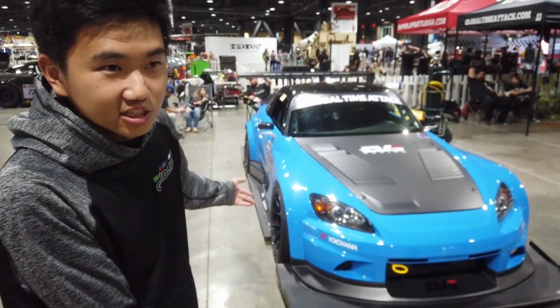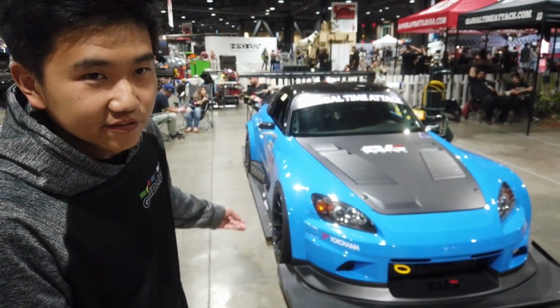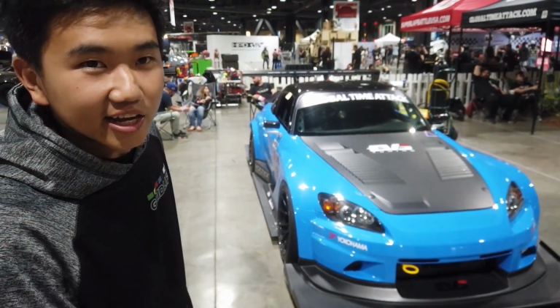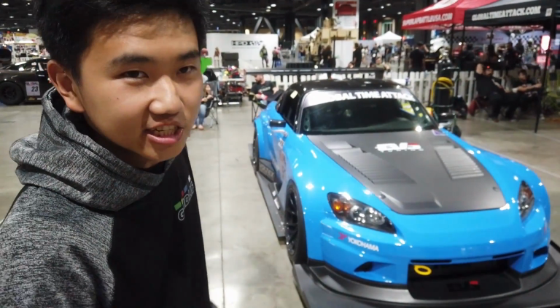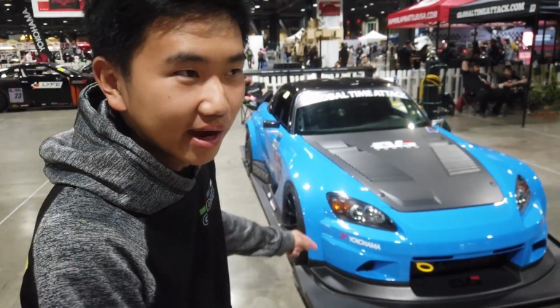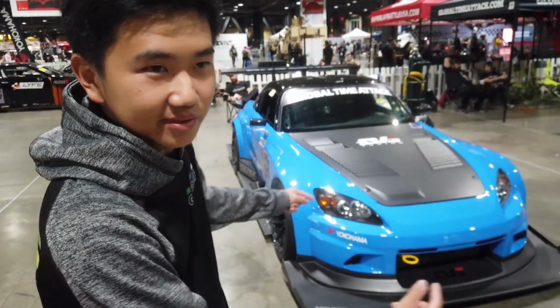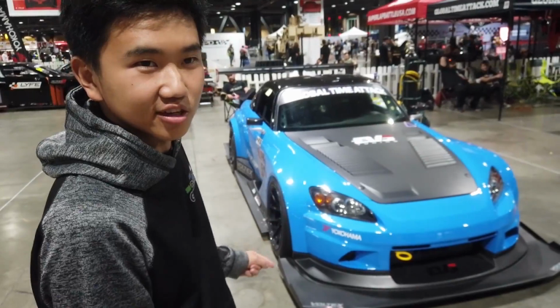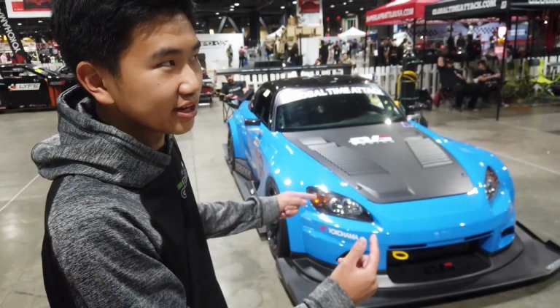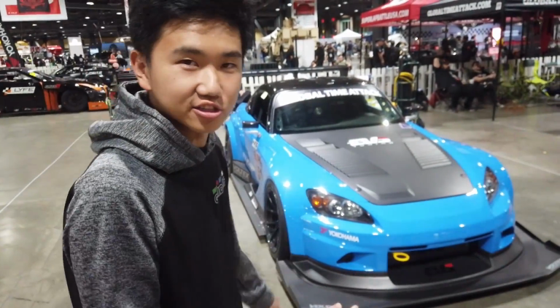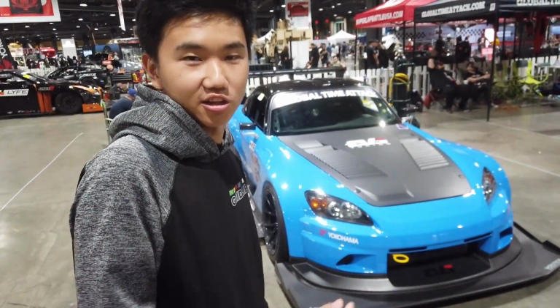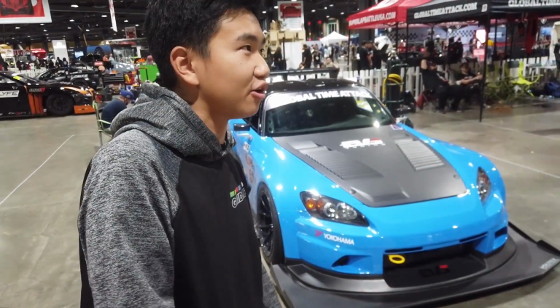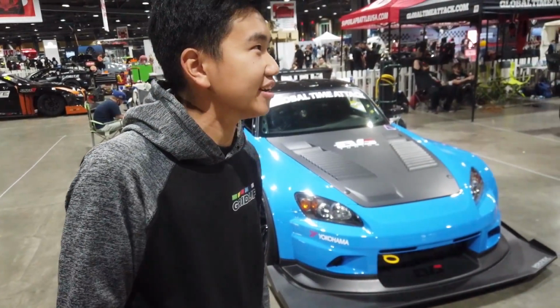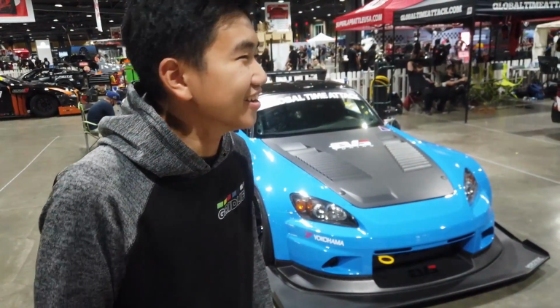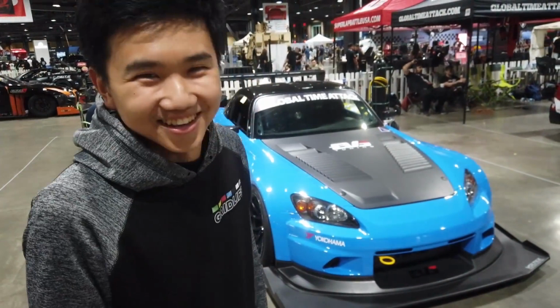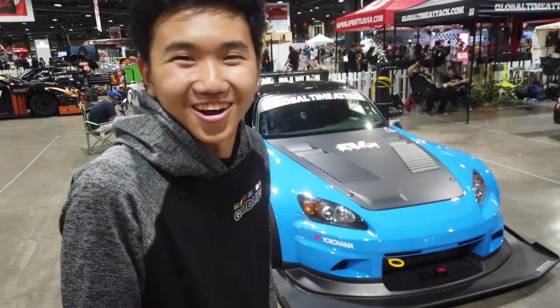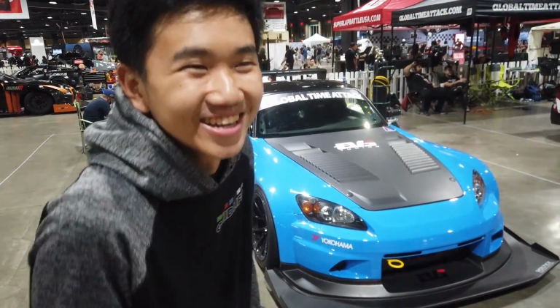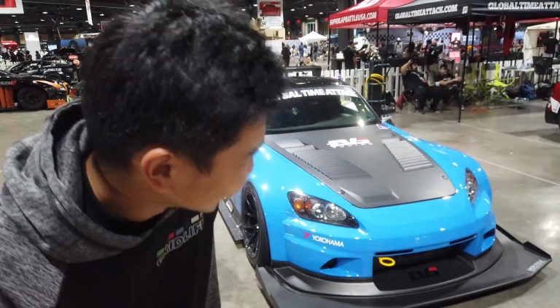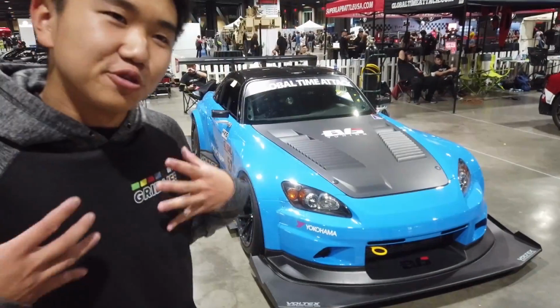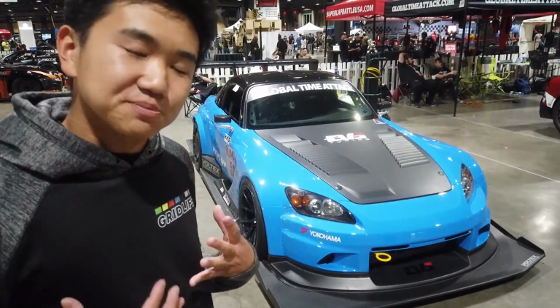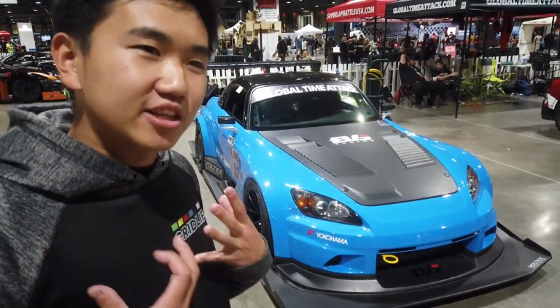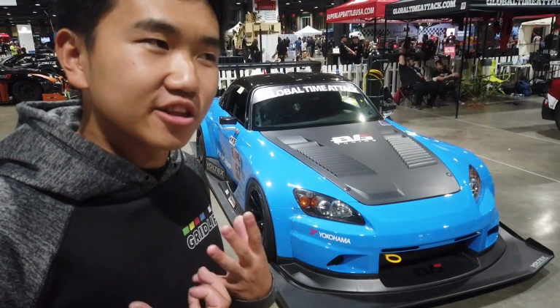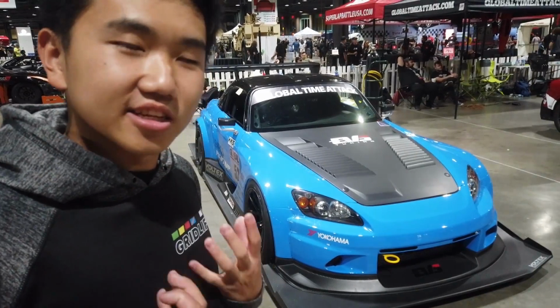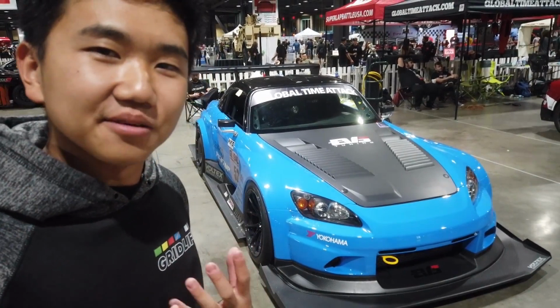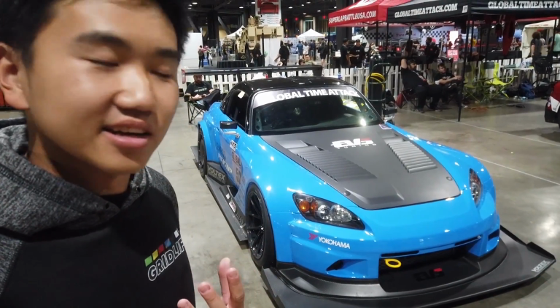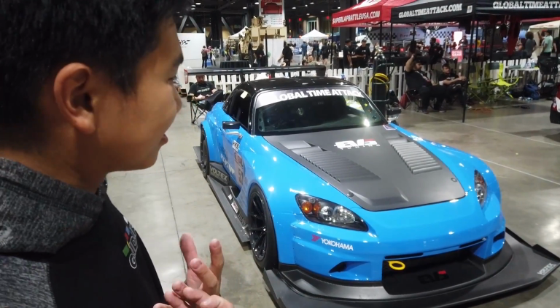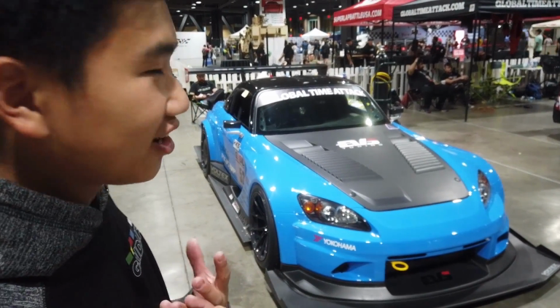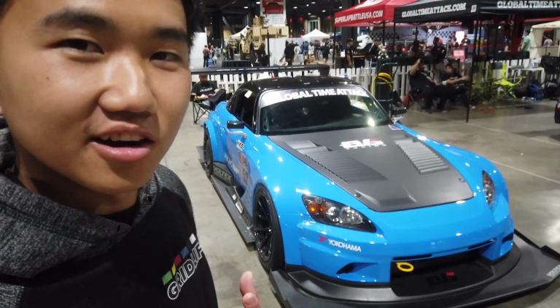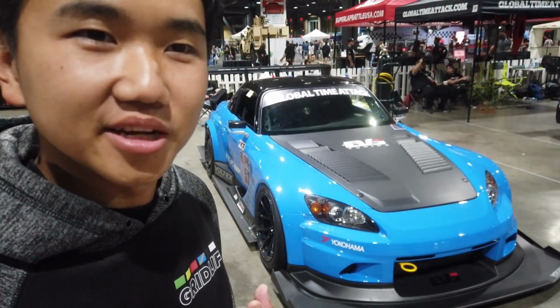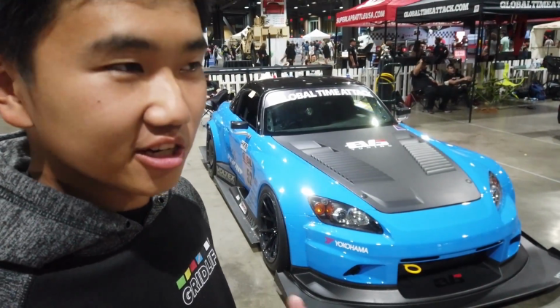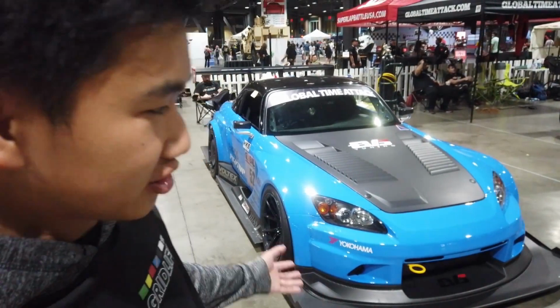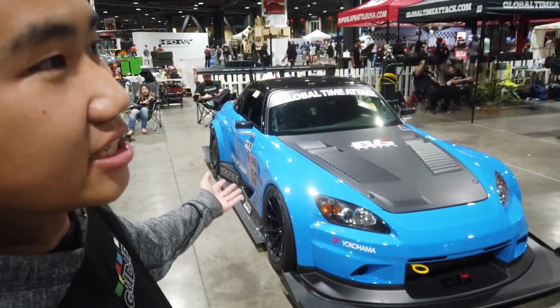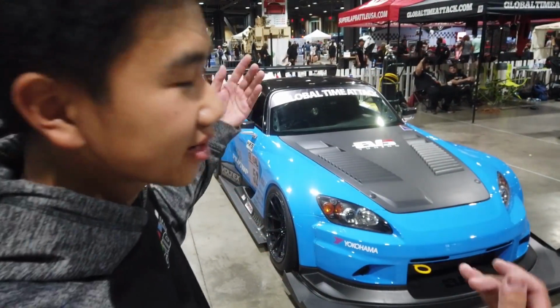I specifically asked GTA to find one of them next to us so we can look at it all weekend. That's the whole reason. Really speaks to the S2000 guy in me. It's amazing. So let's show you some of the details.